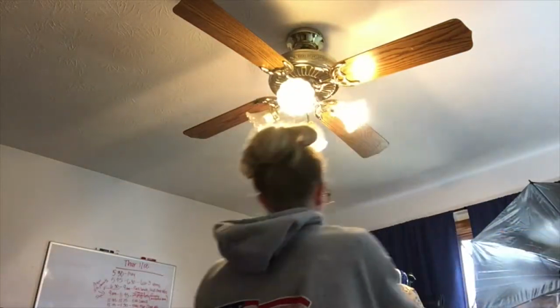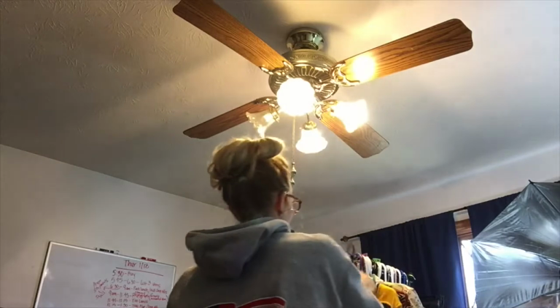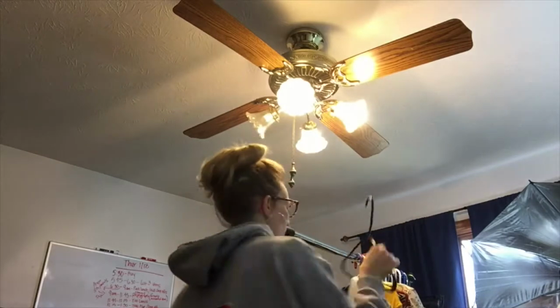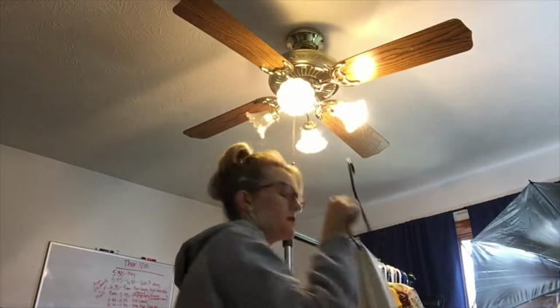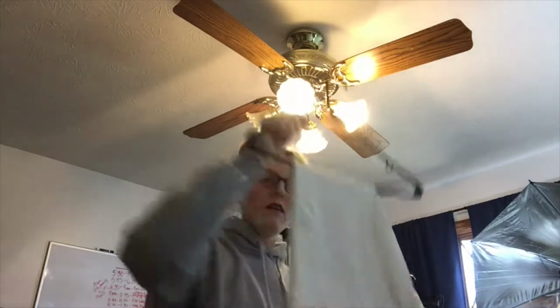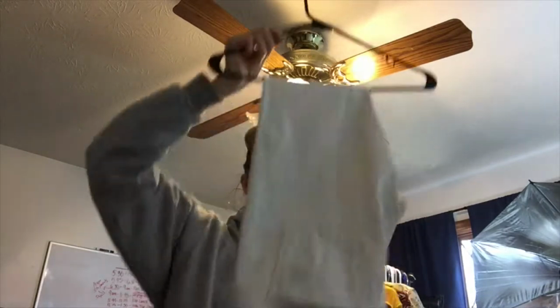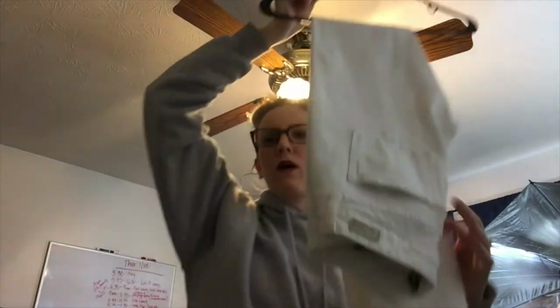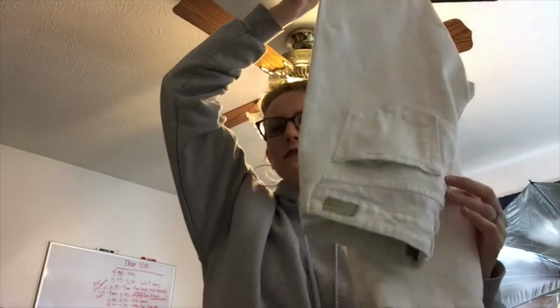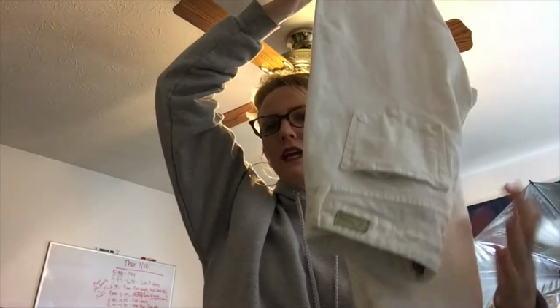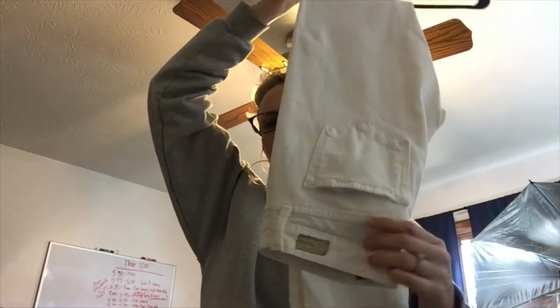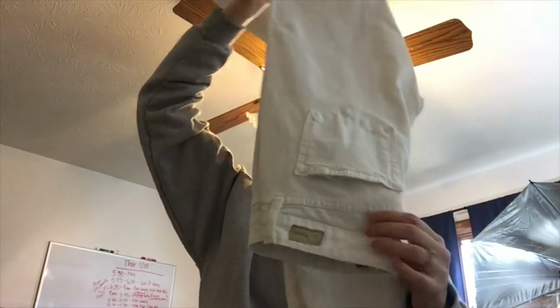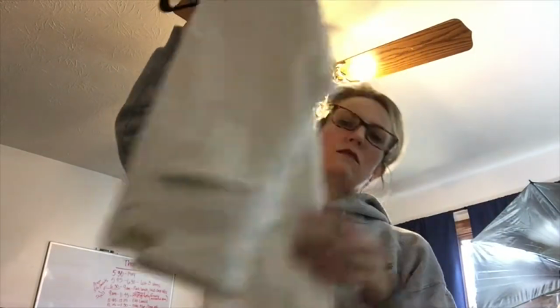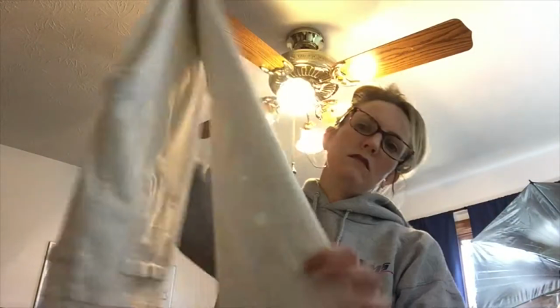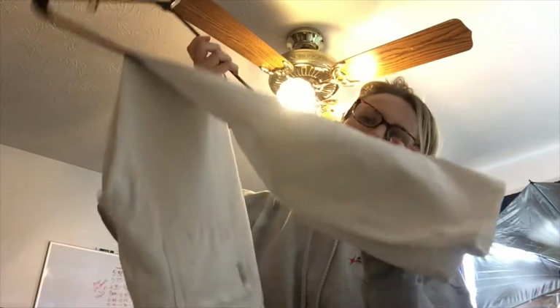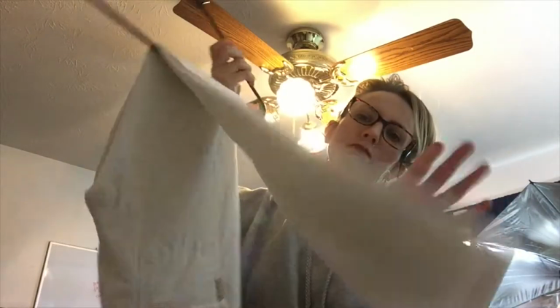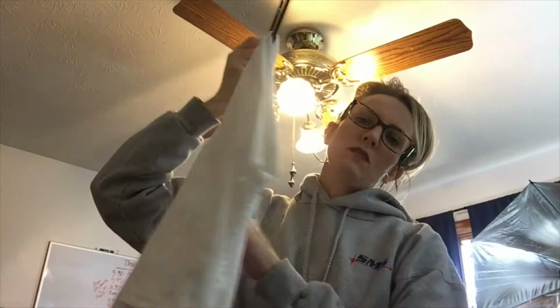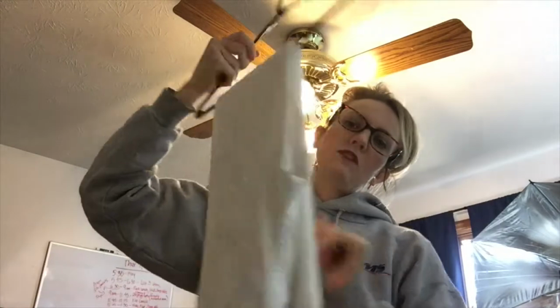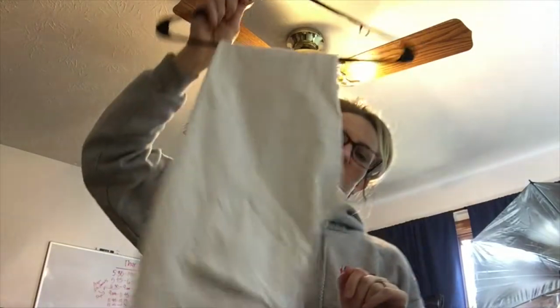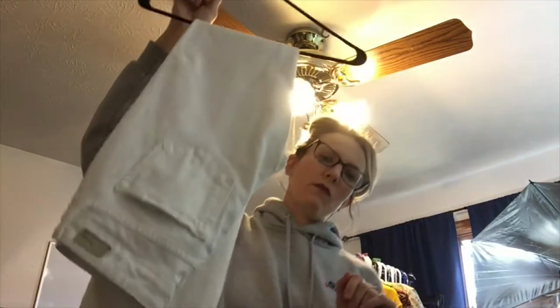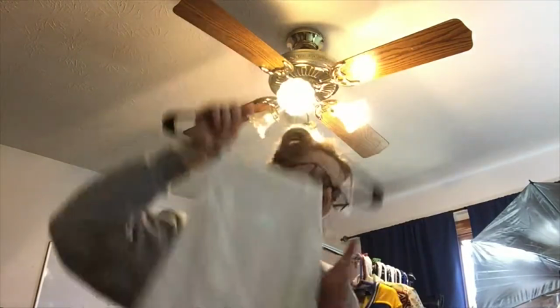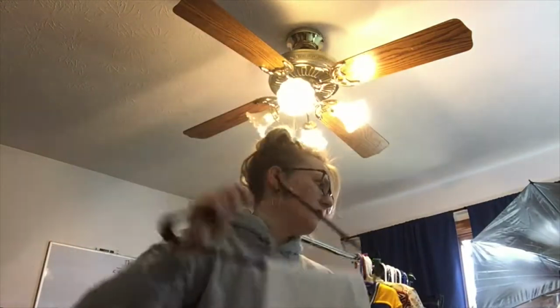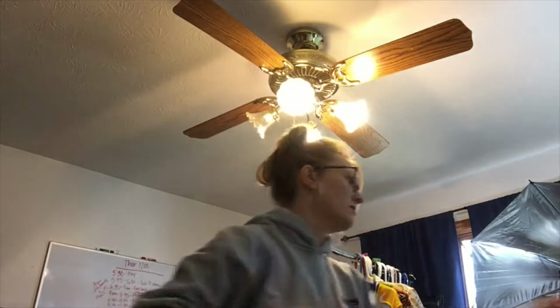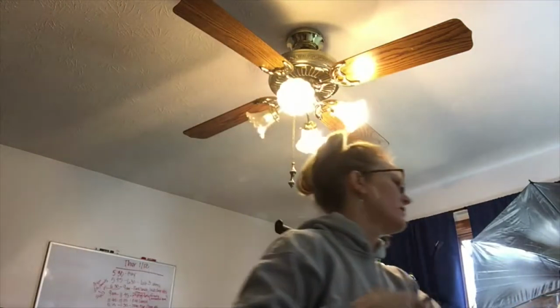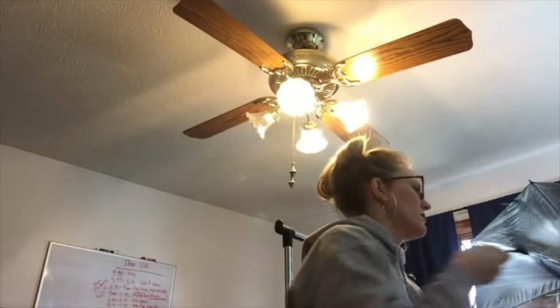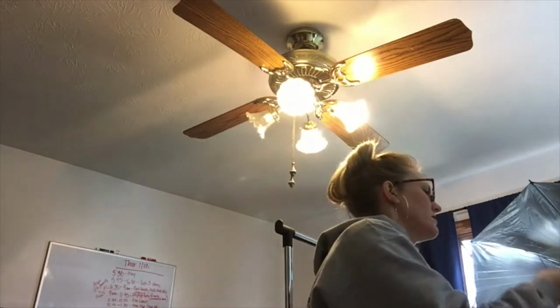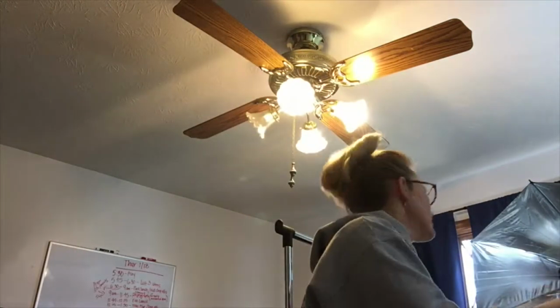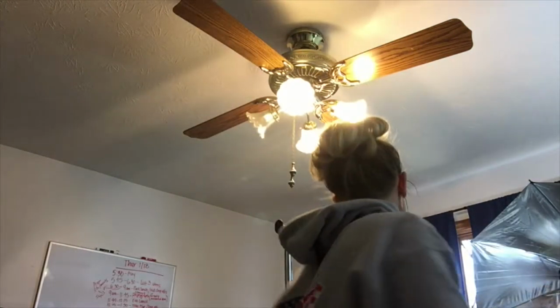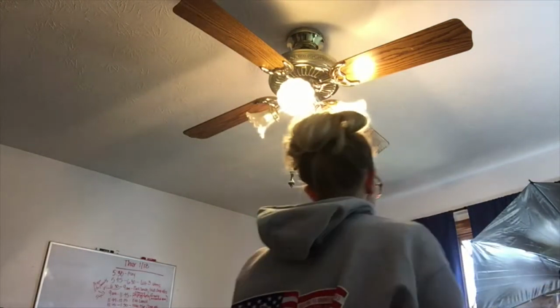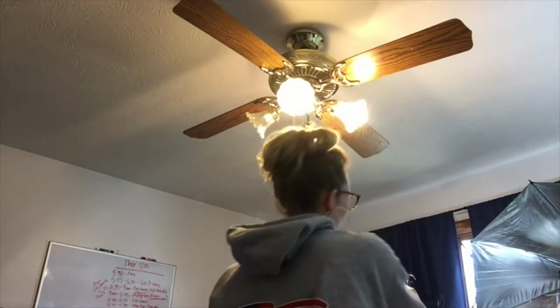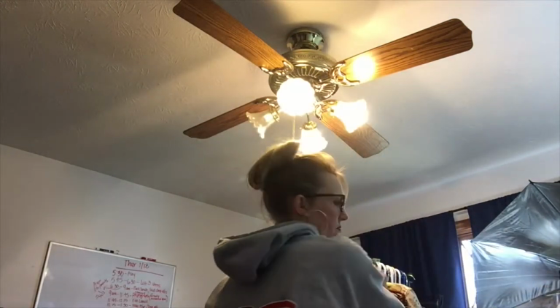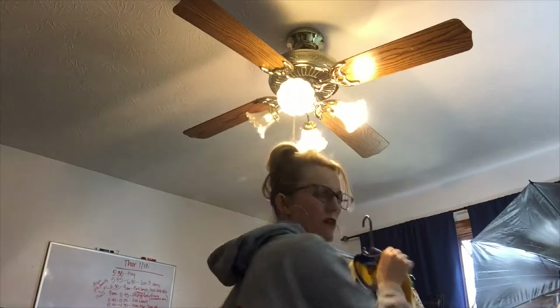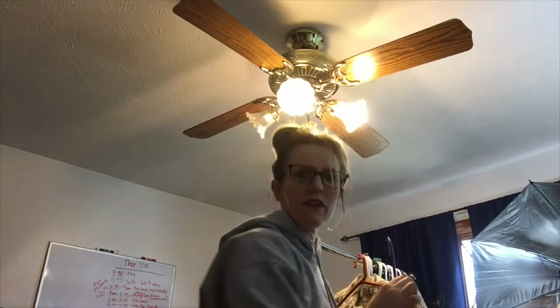This is a pair of white Paige jeans. Paige jeans do really well — they should probably sell for around $25.